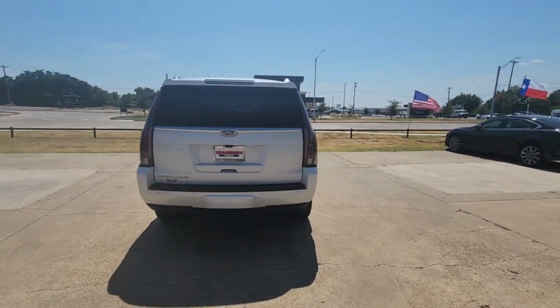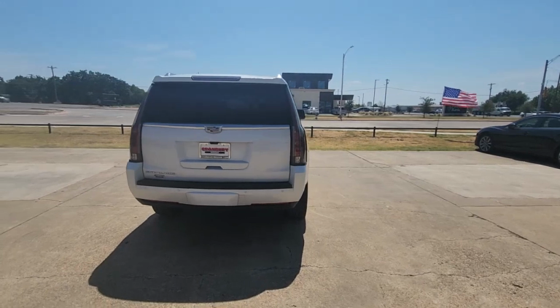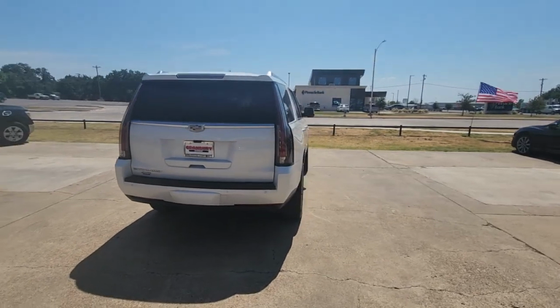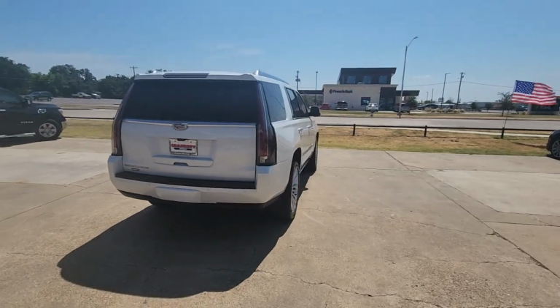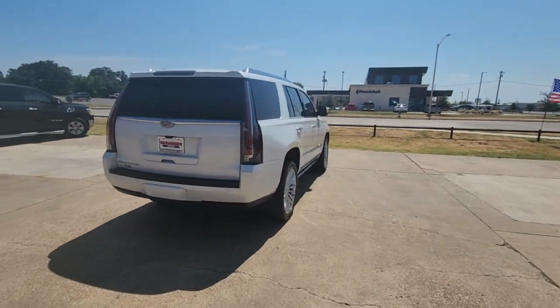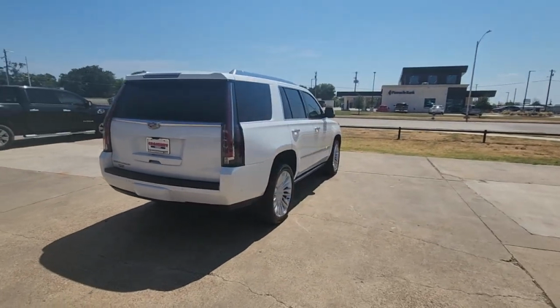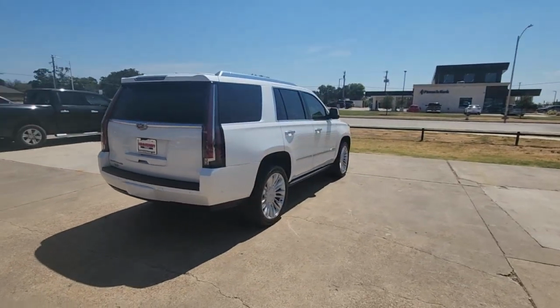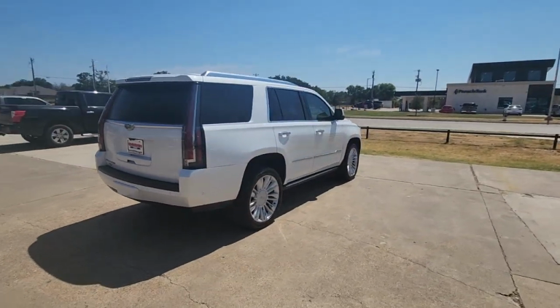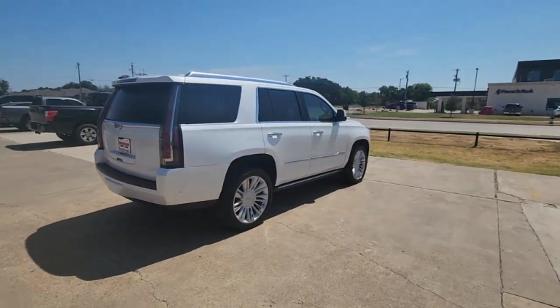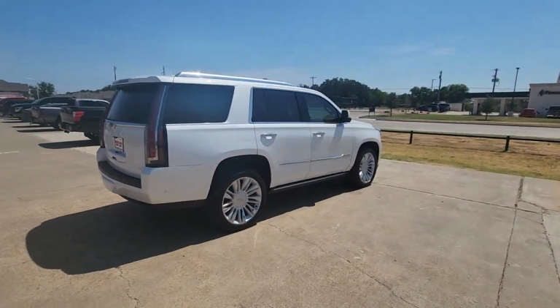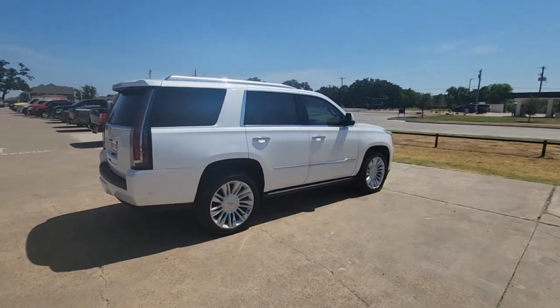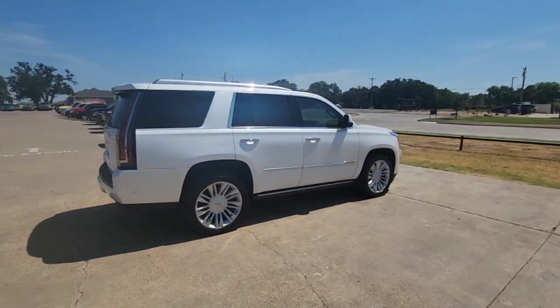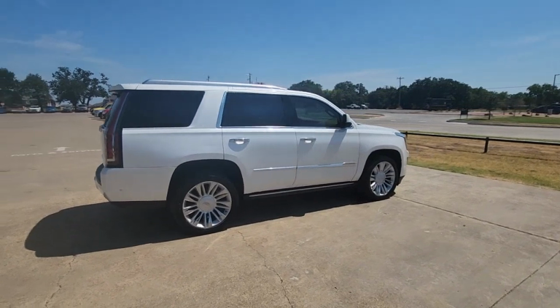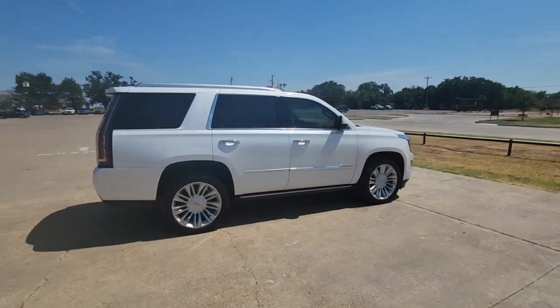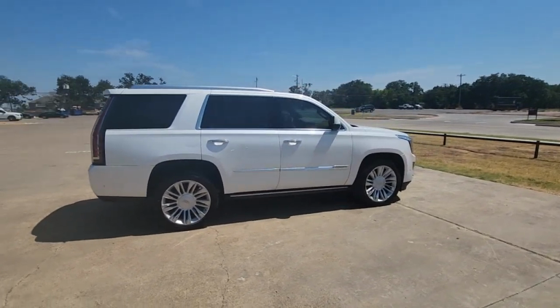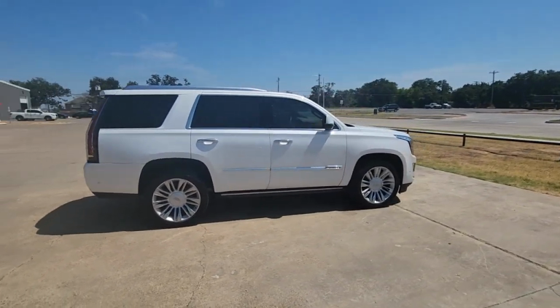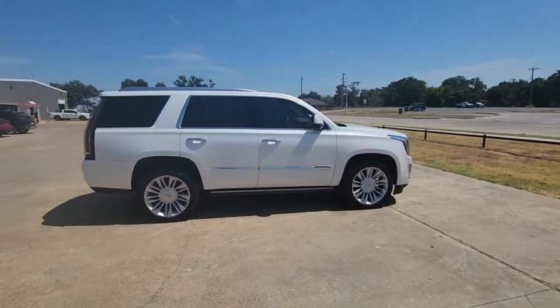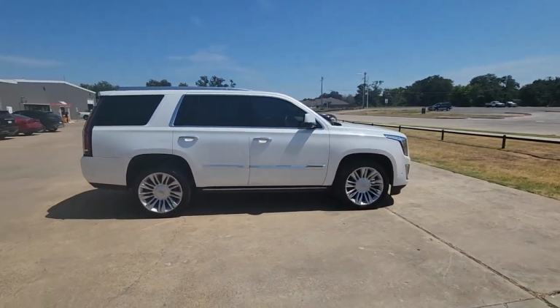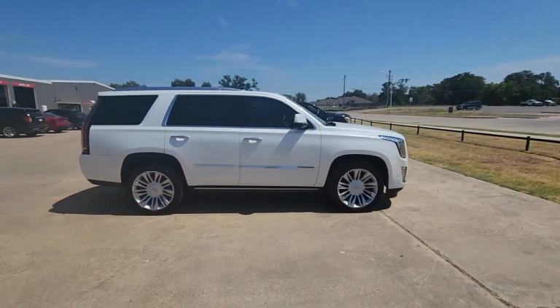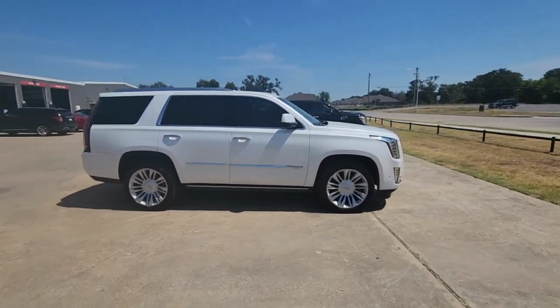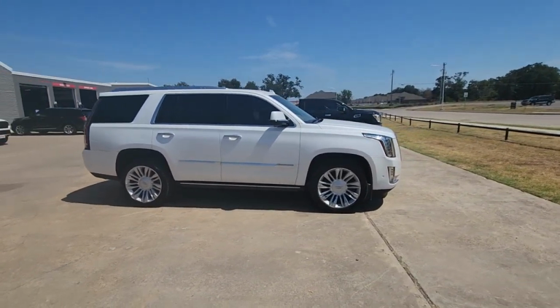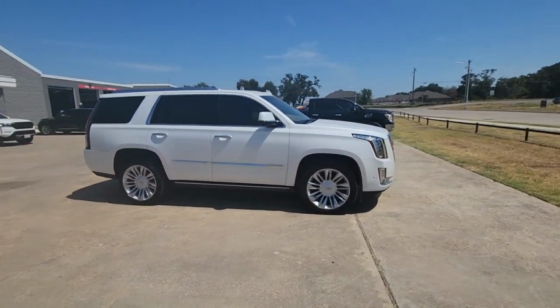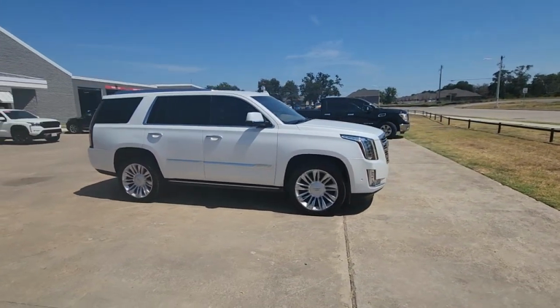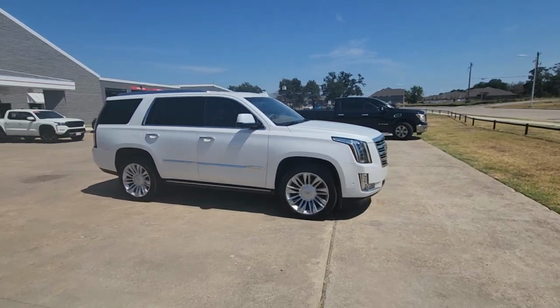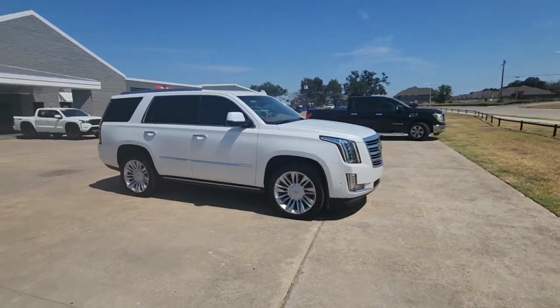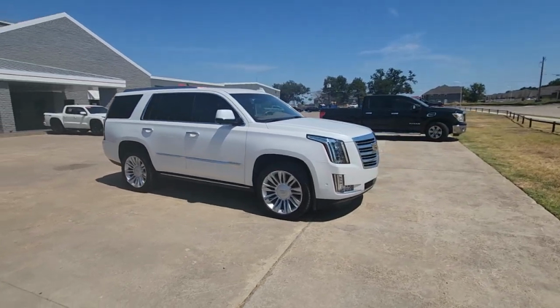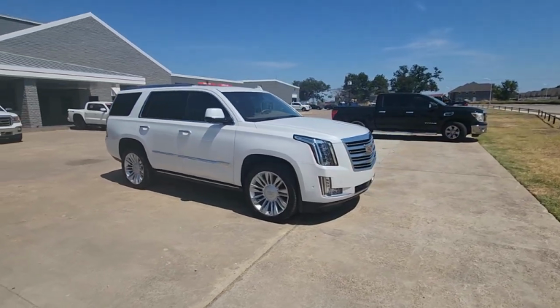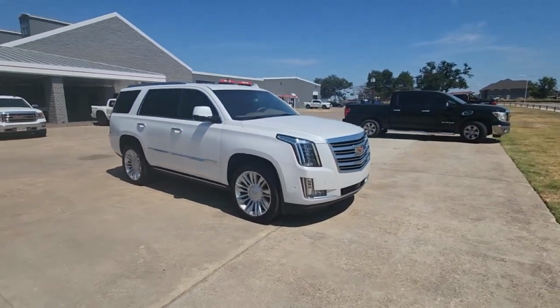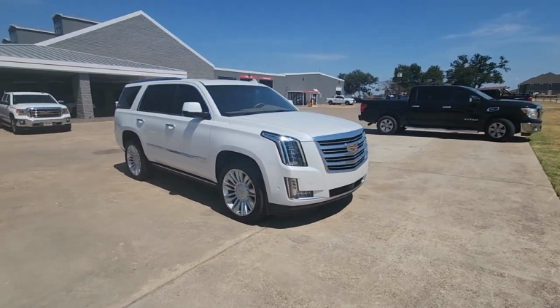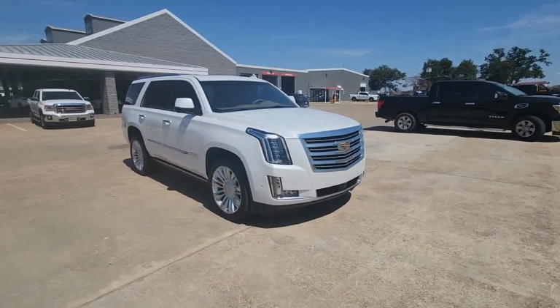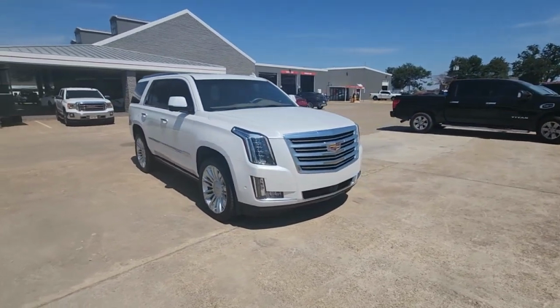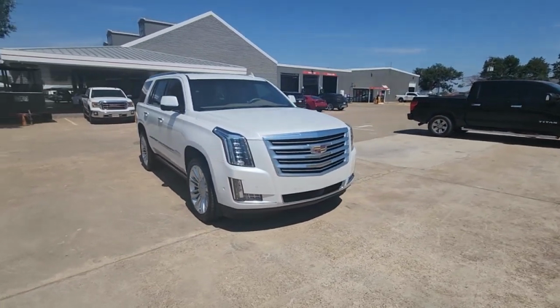Make family road trips unforgettable in this meticulously crafted Escalade. Imposing yet poised and loaded with high-end features, this deluxe full-size luxury vehicle inspires you to explore your world in maximum comfort and security.